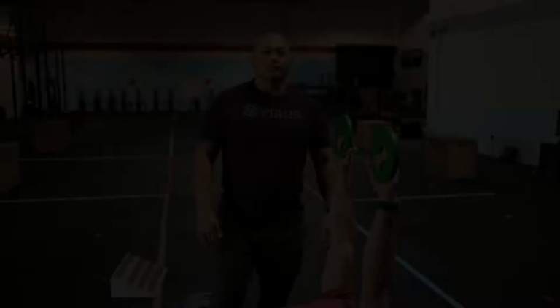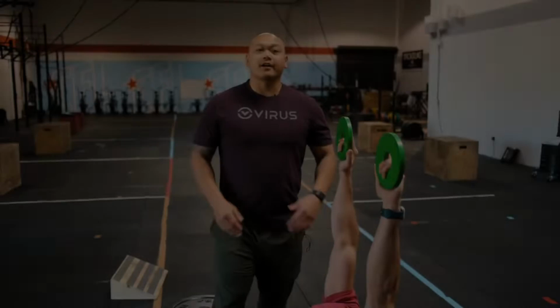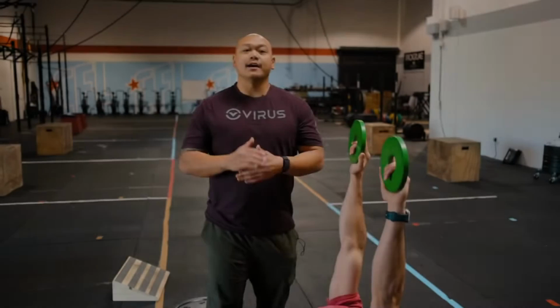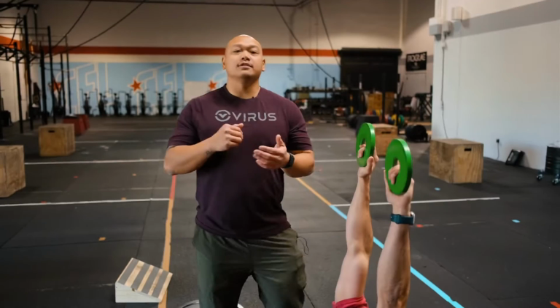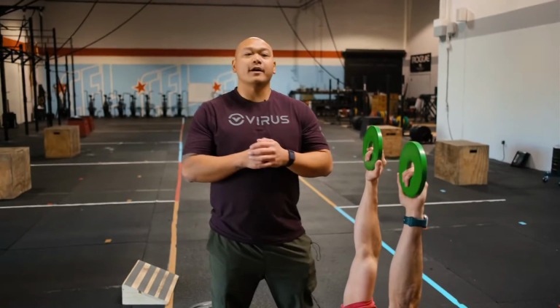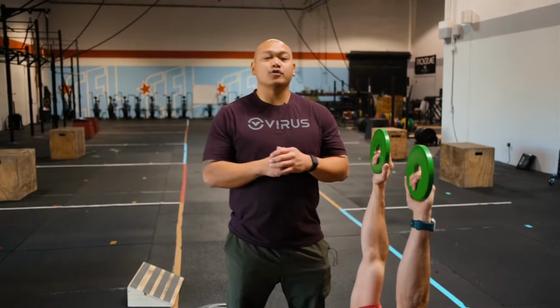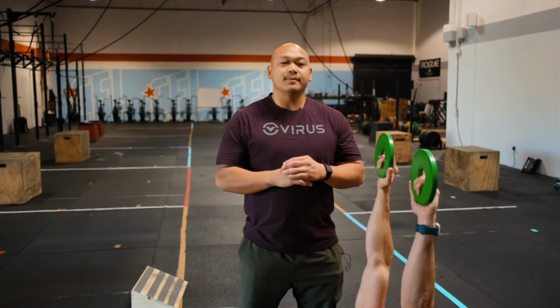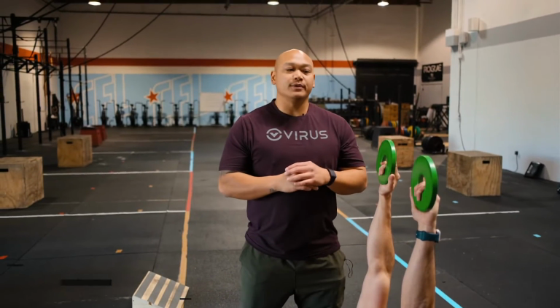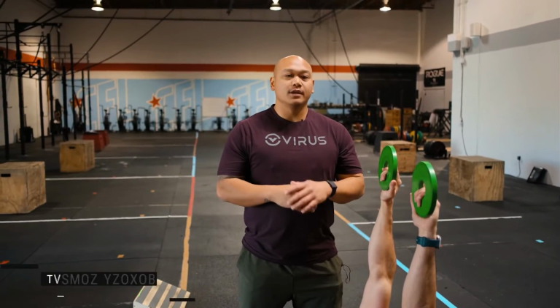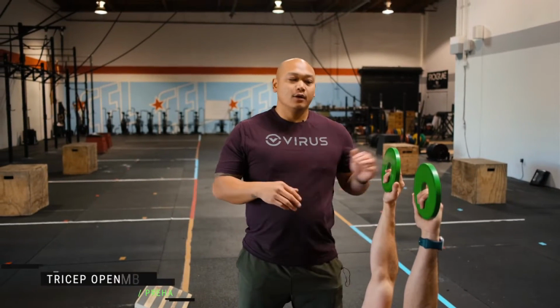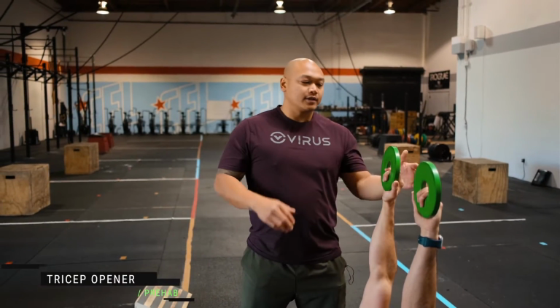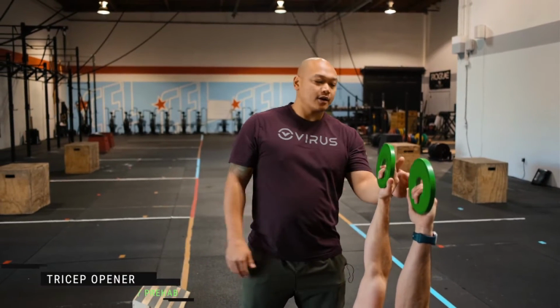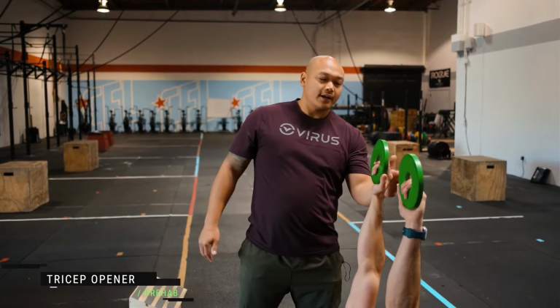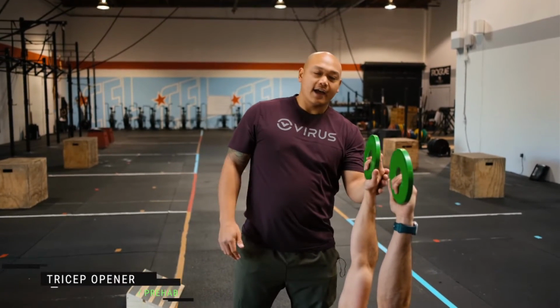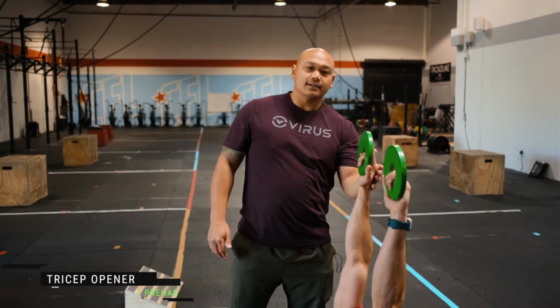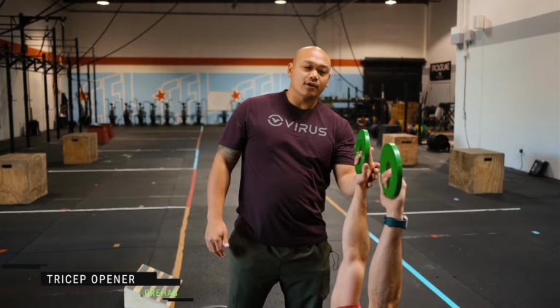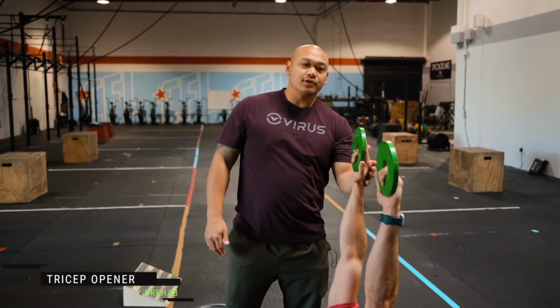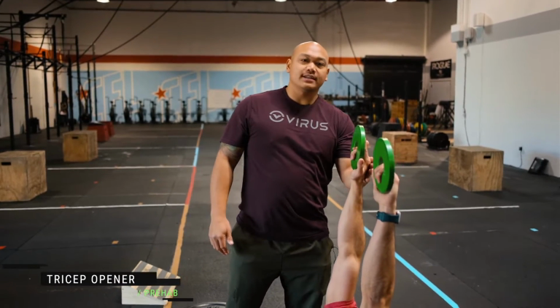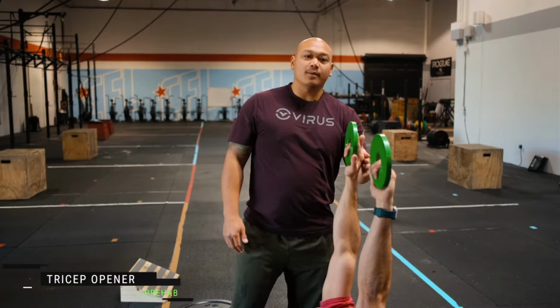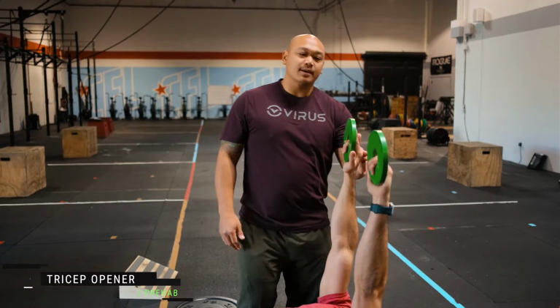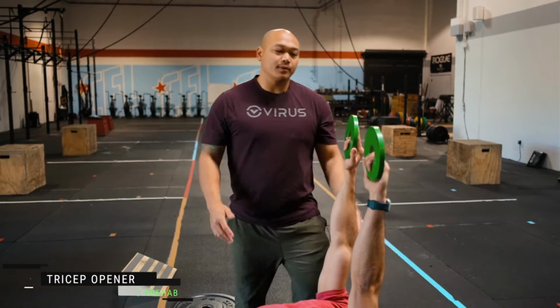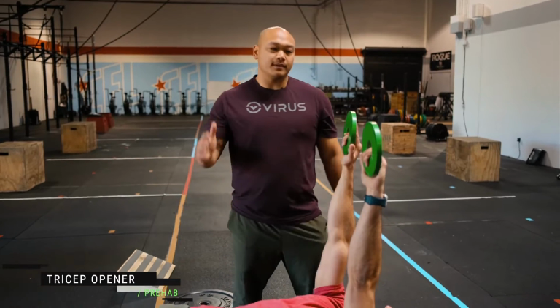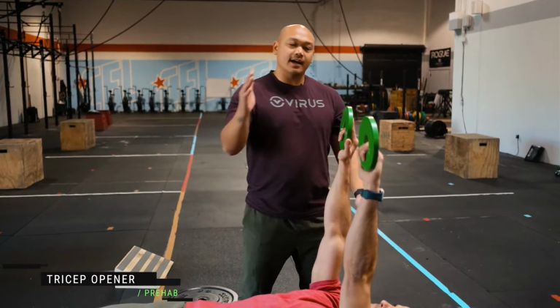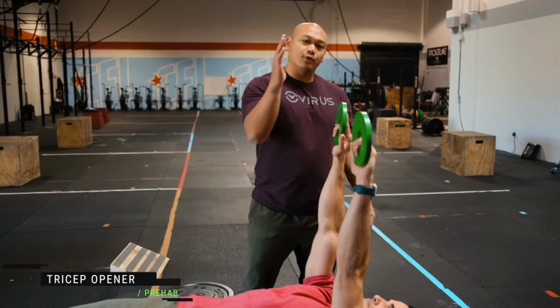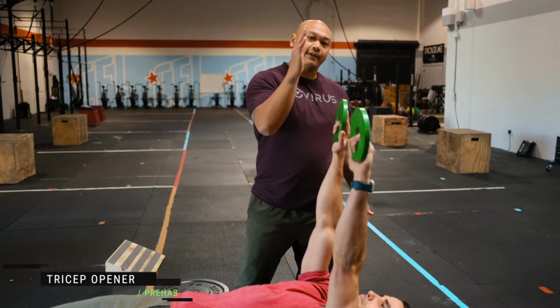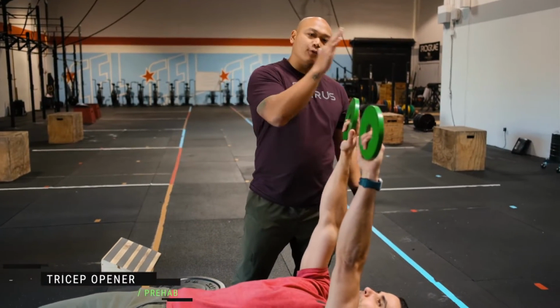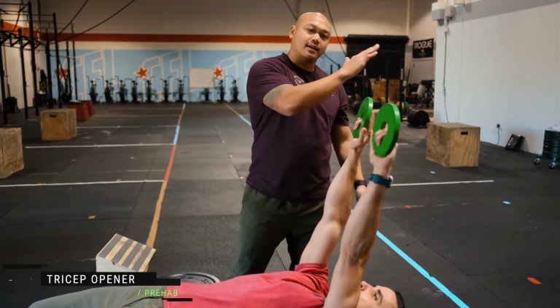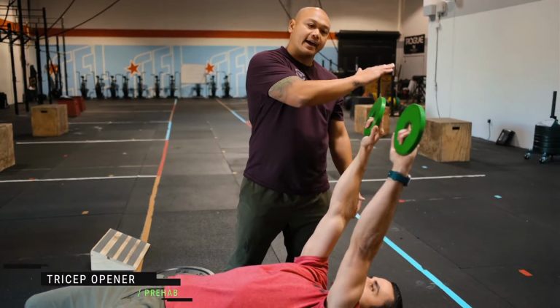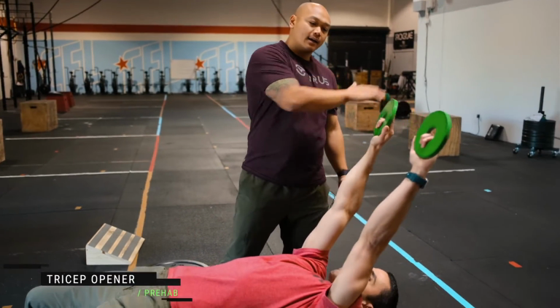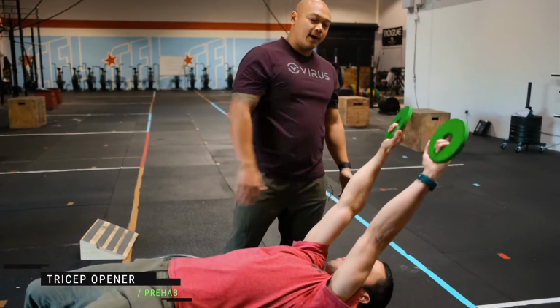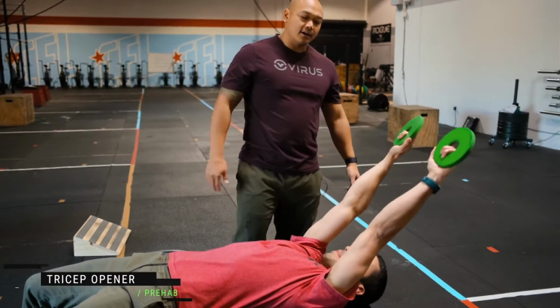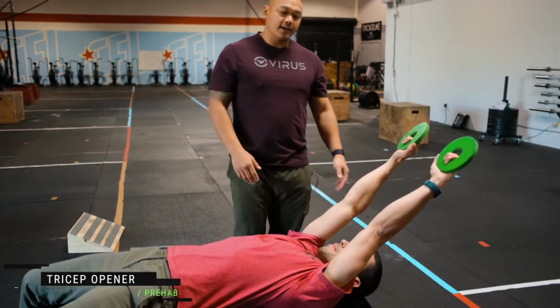All right guys, now we're going to talk about our tricep openers. We're going to start at this starting position, same with our bicep openers, but this time we're going to have the weights come back behind our head.